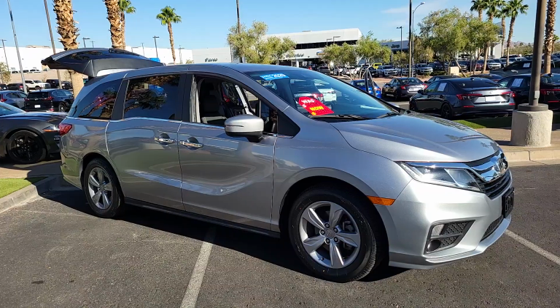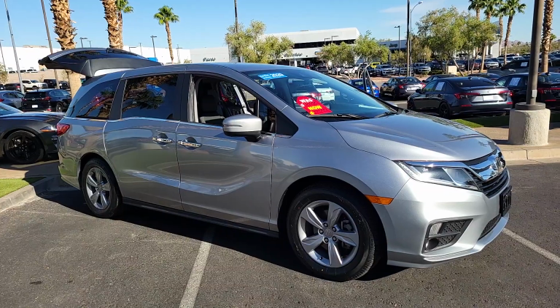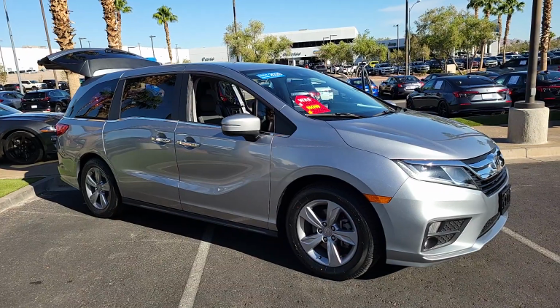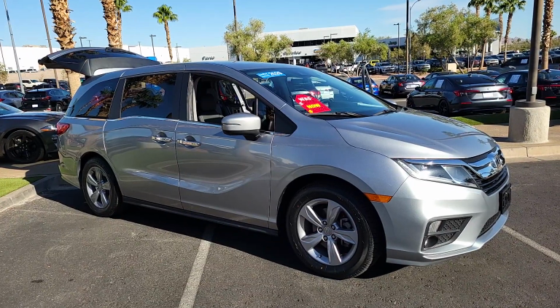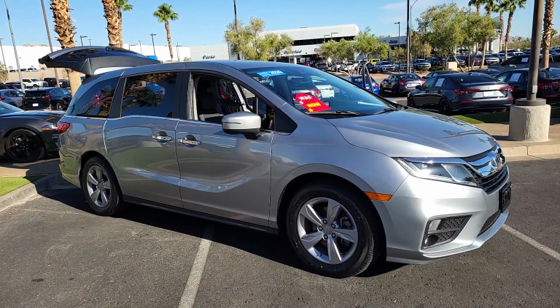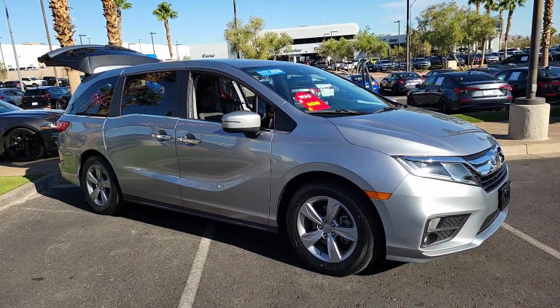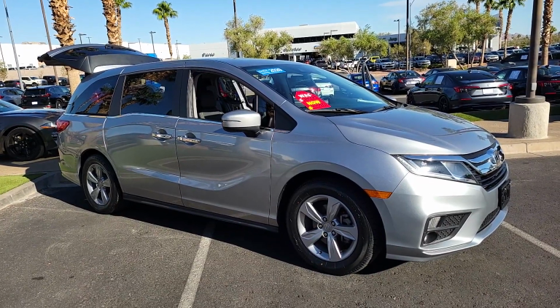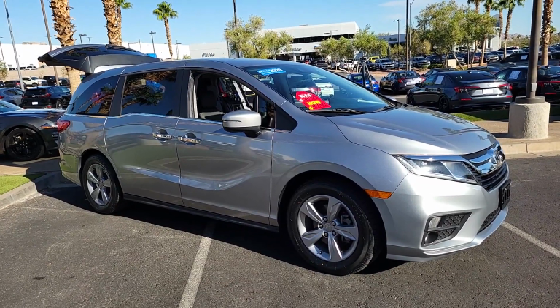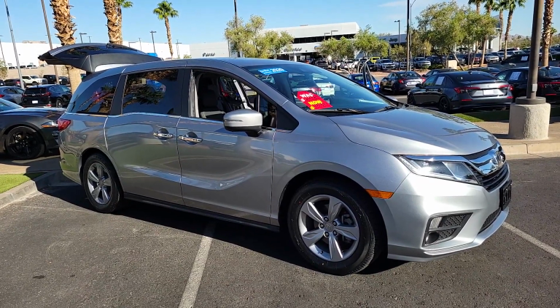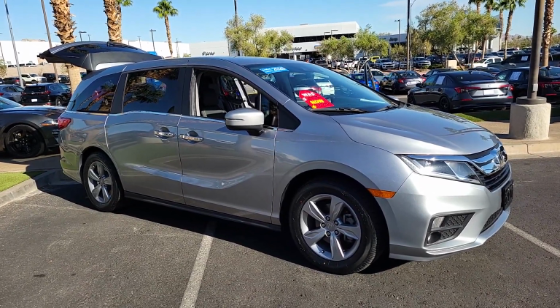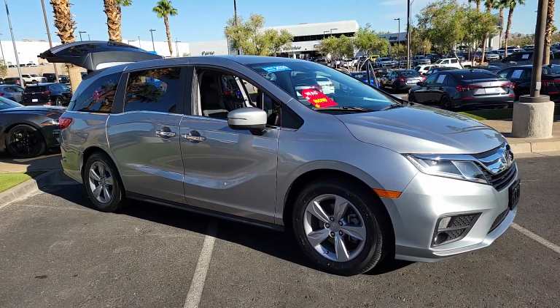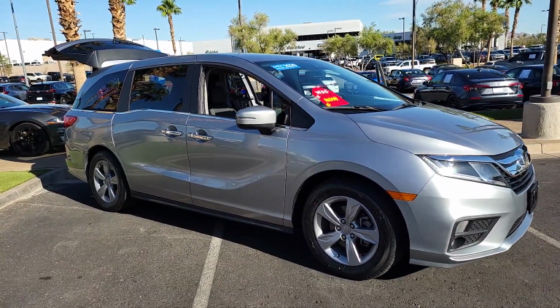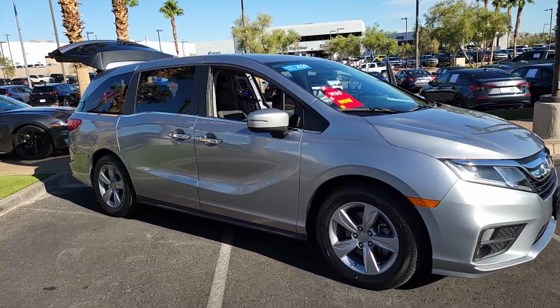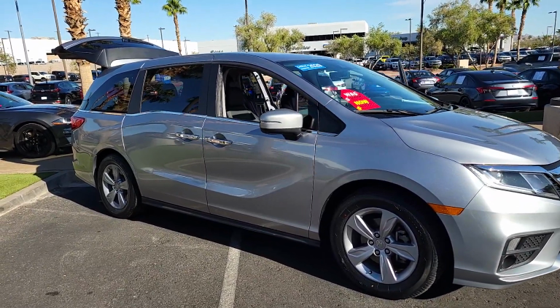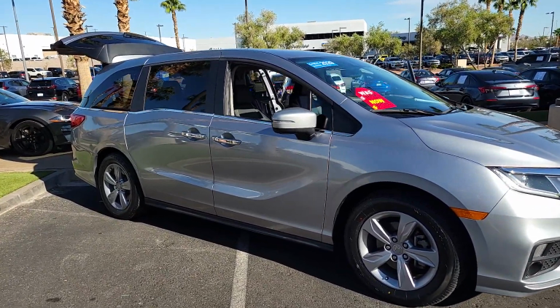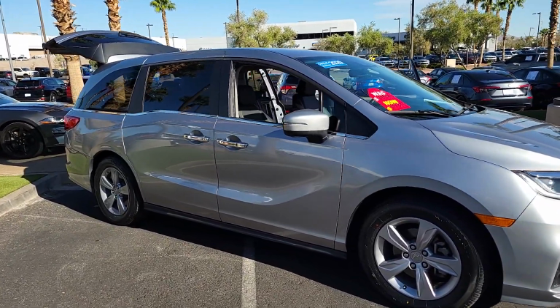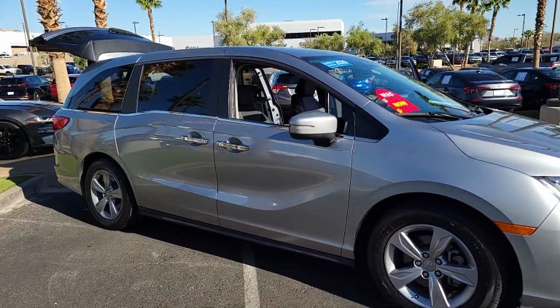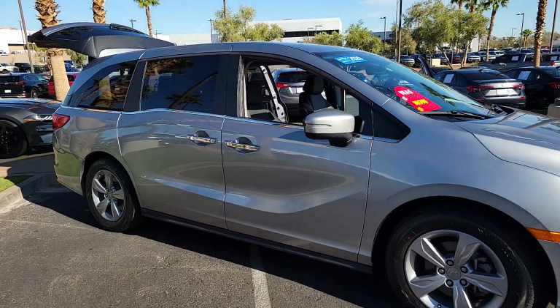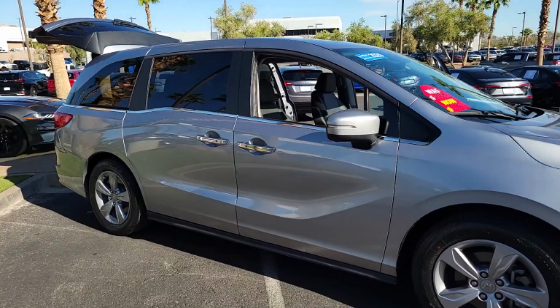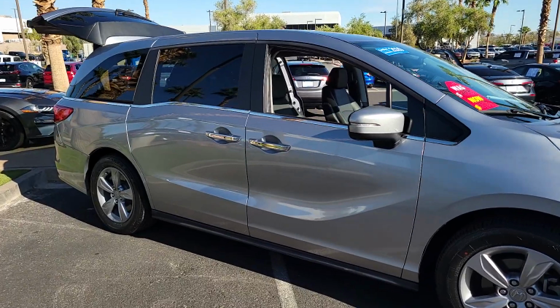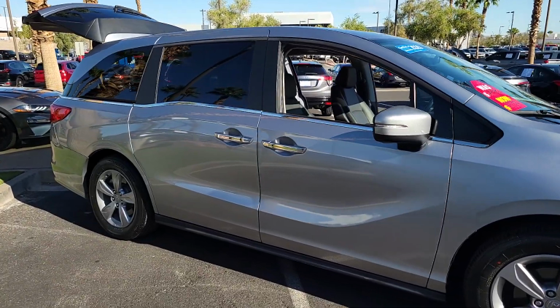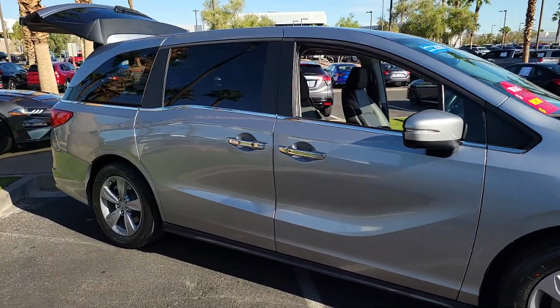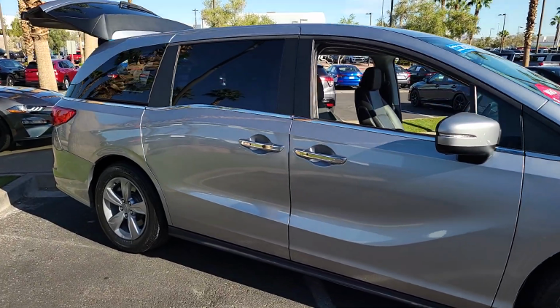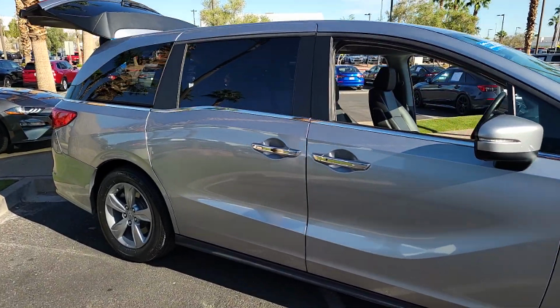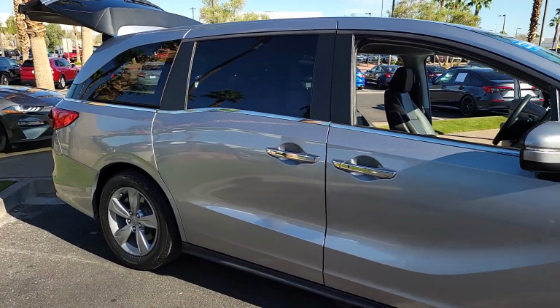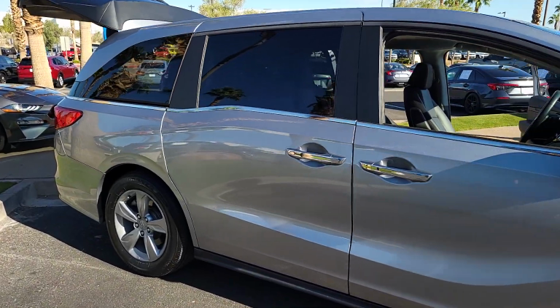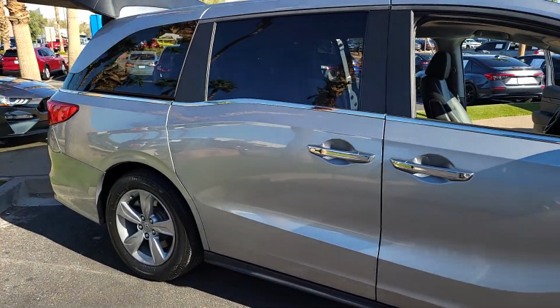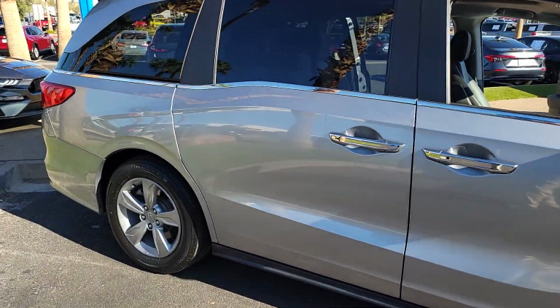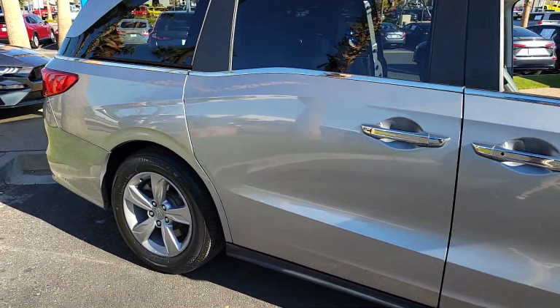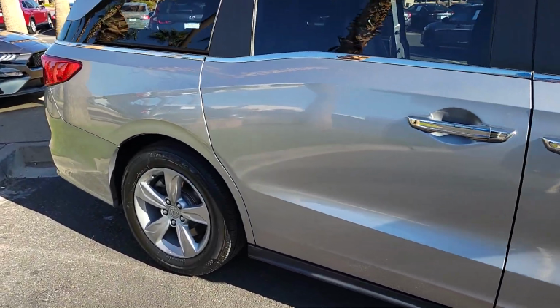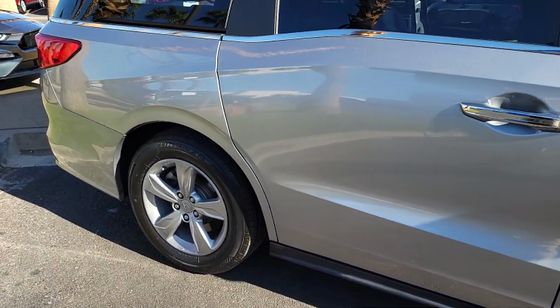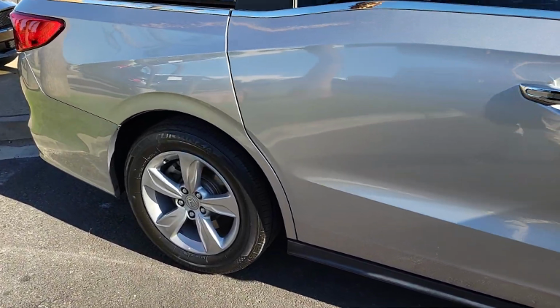Get into a car with value. 2020 Honda Odyssey. With less than 35,000 miles on the odometer, this vehicle provides excellent value.